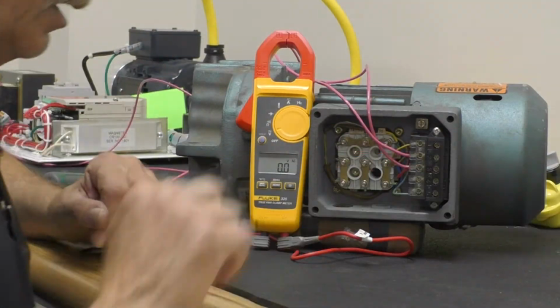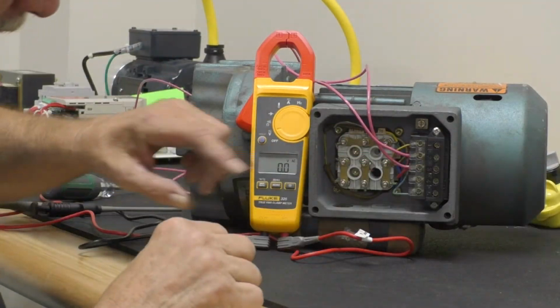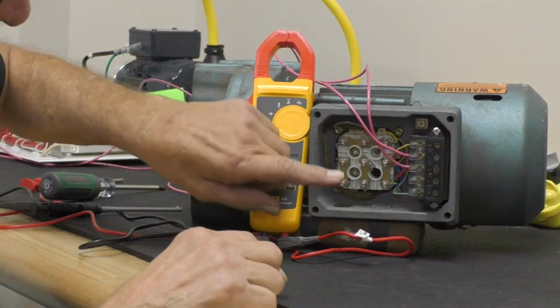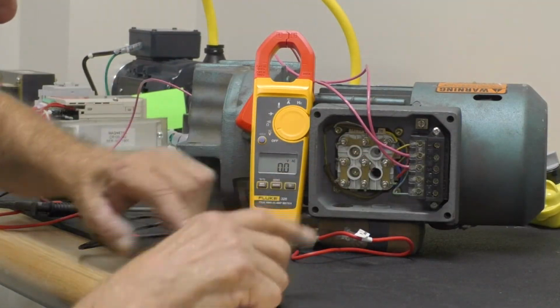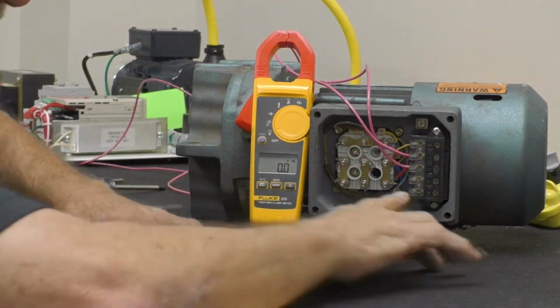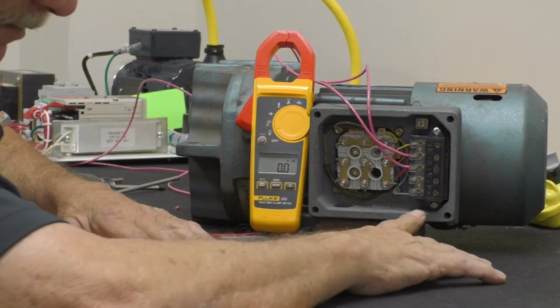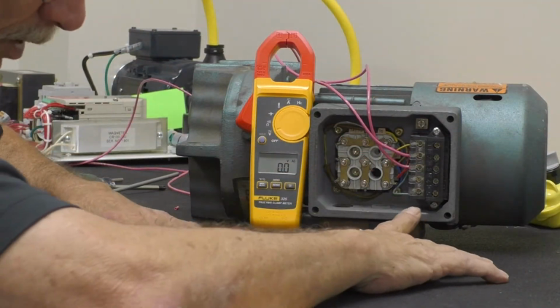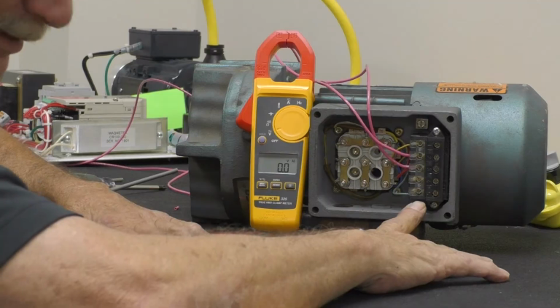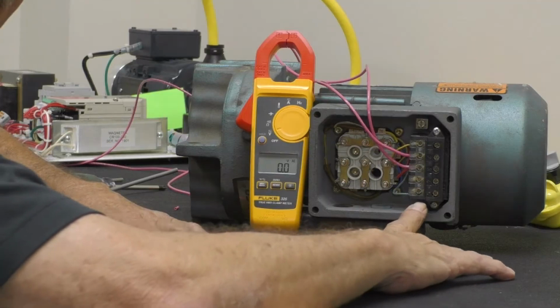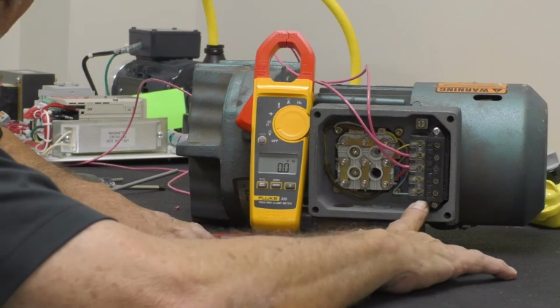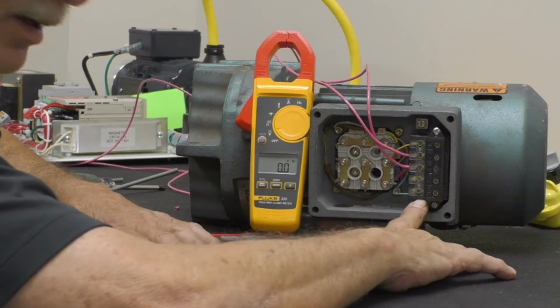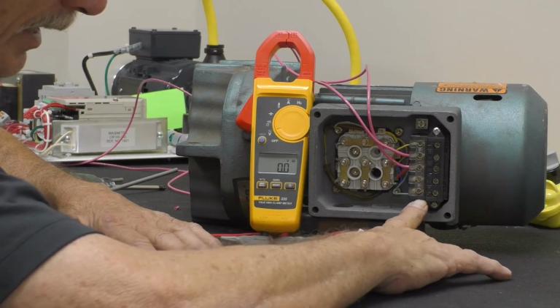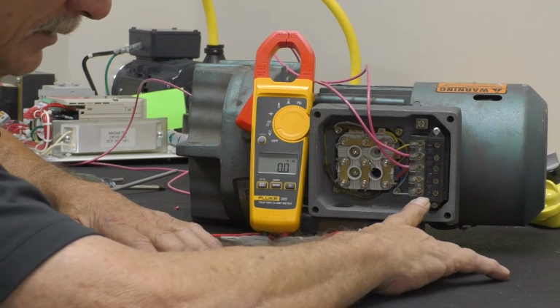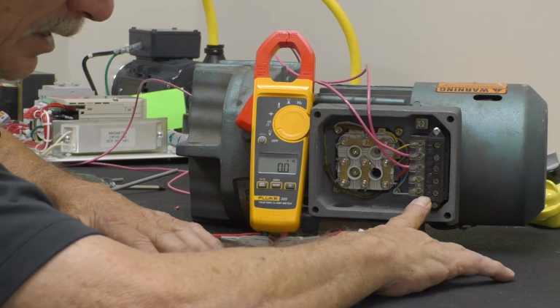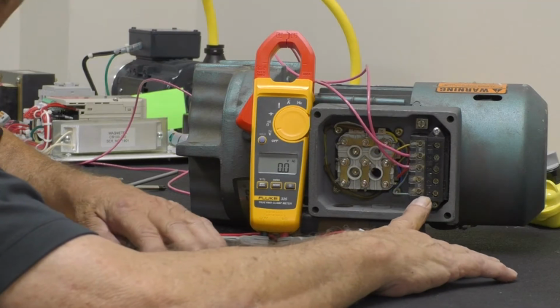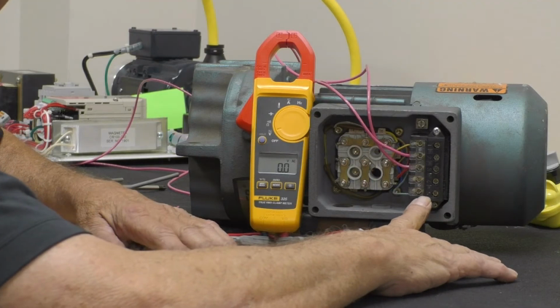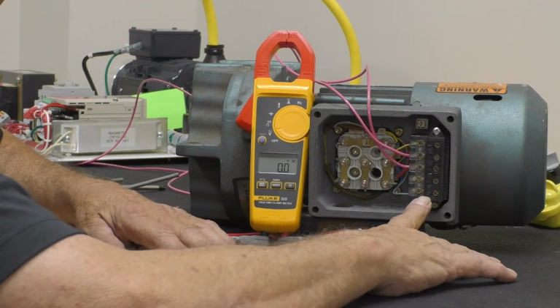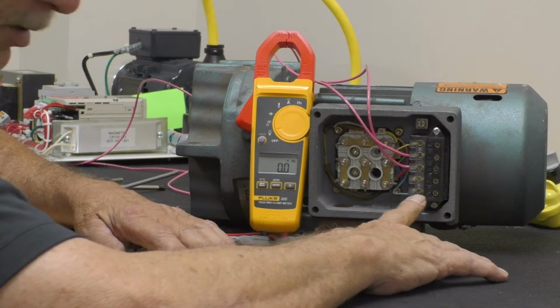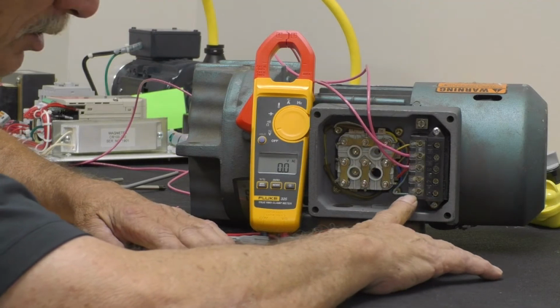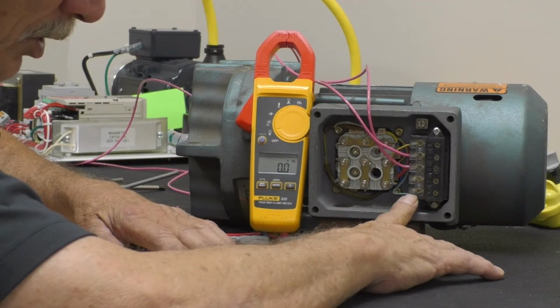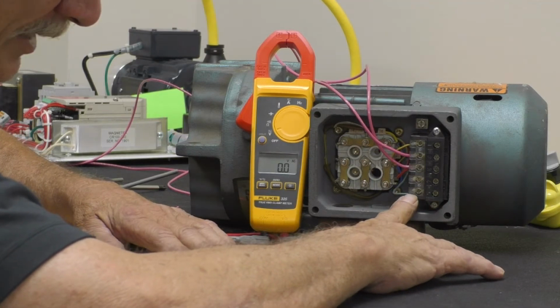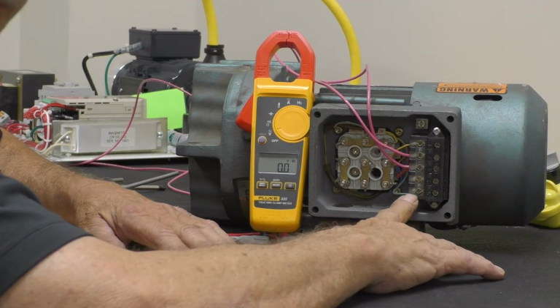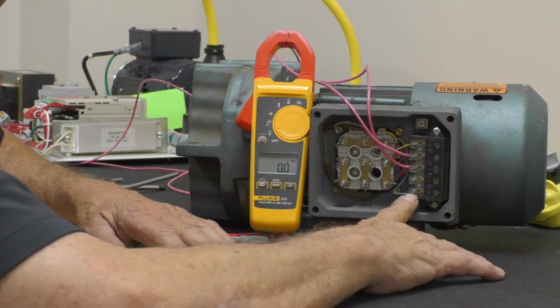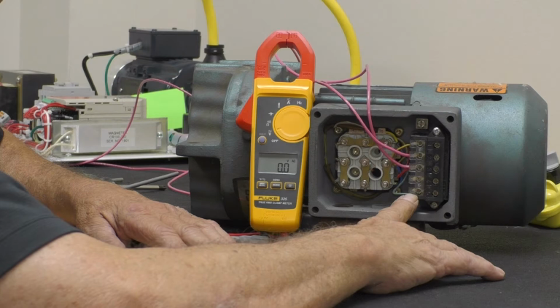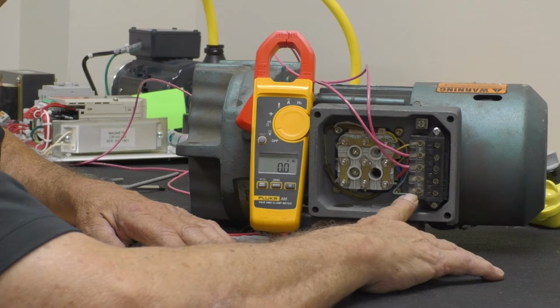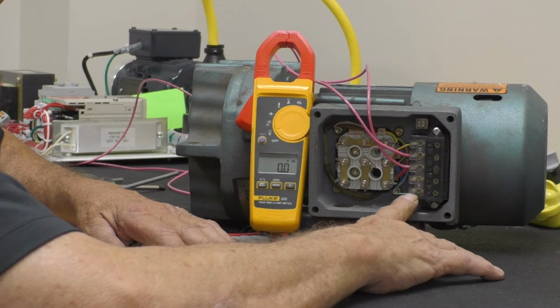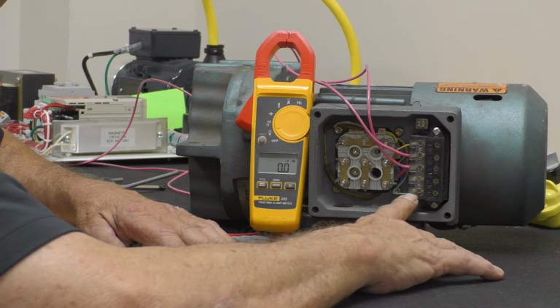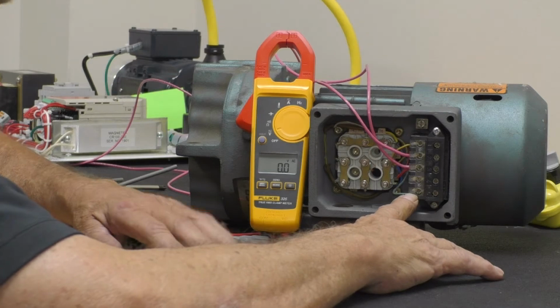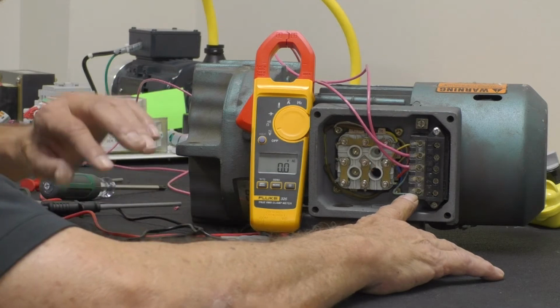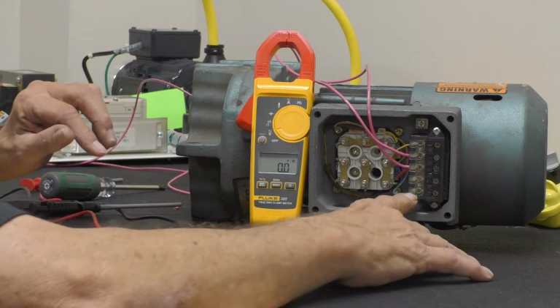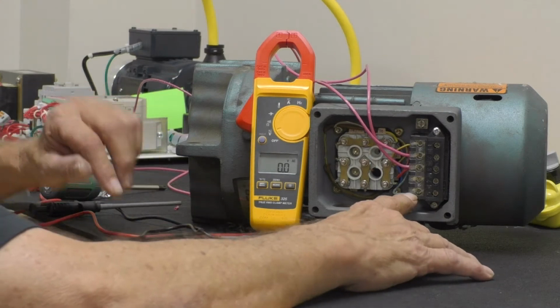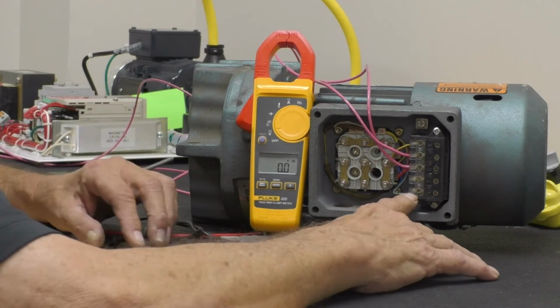Now, as you can see, you have a brake rectifier and another terminal. We are checking your brake rectifier to see if it is actuating first.